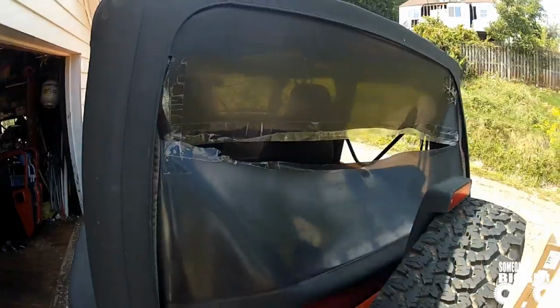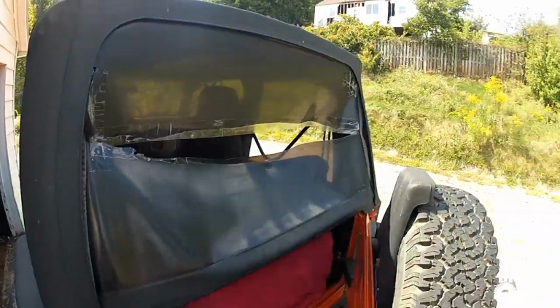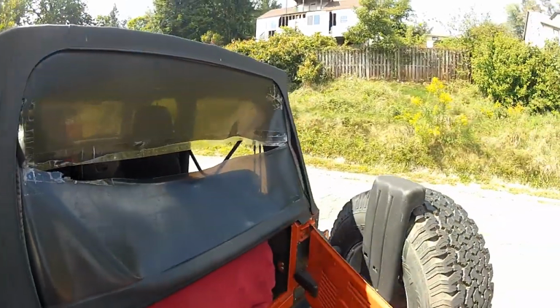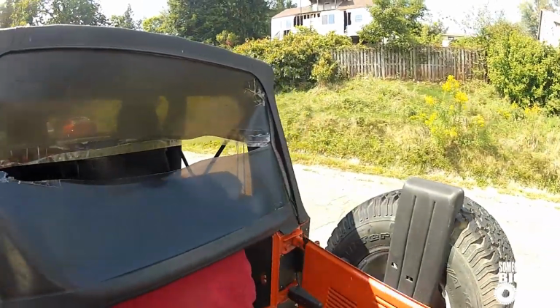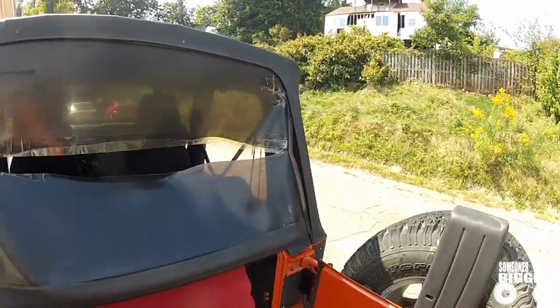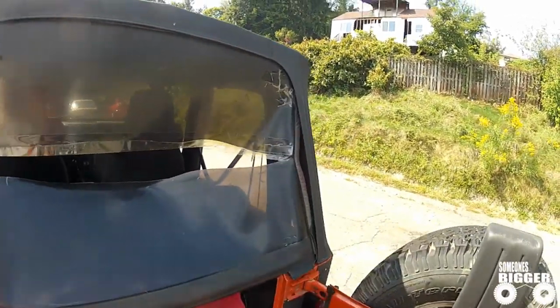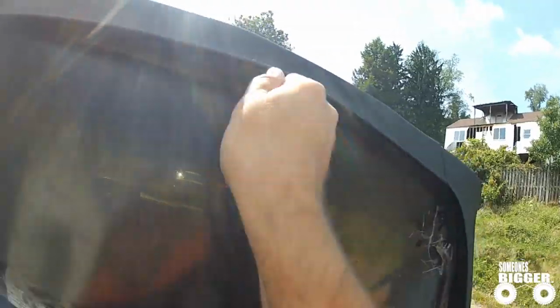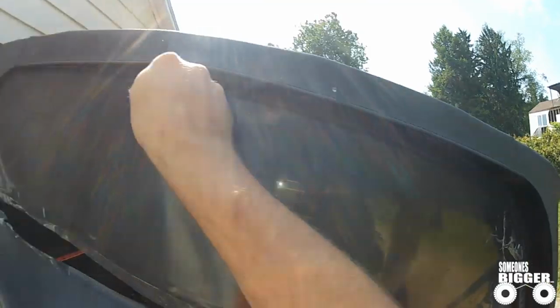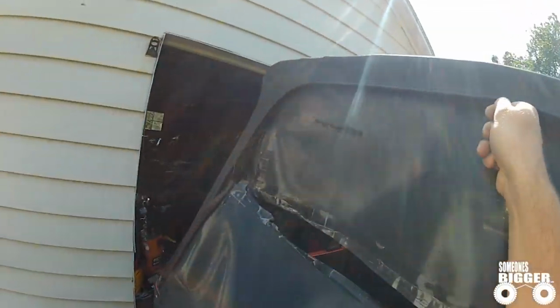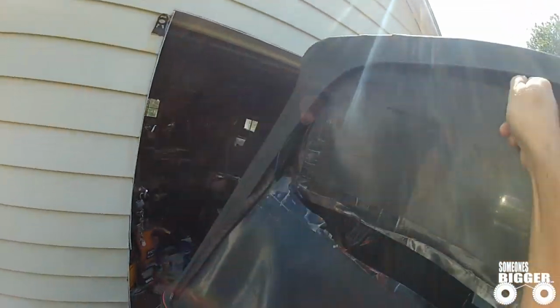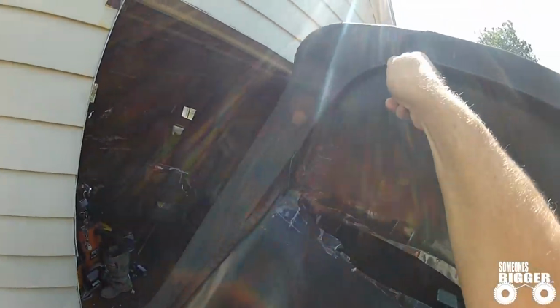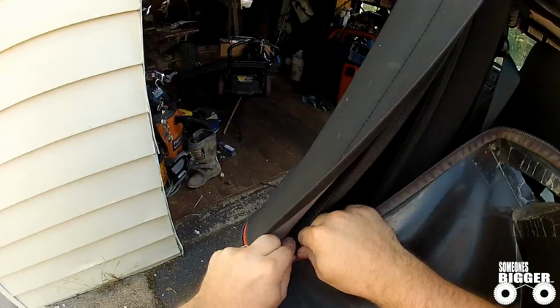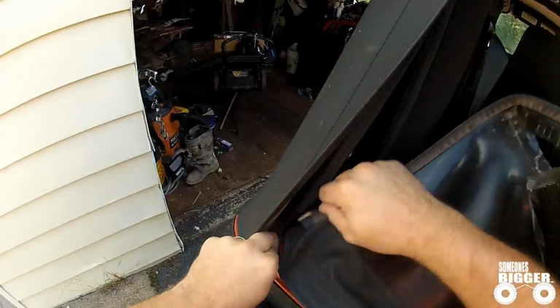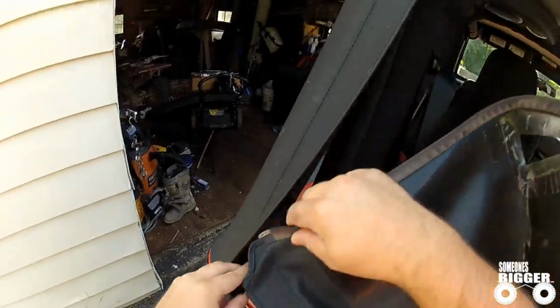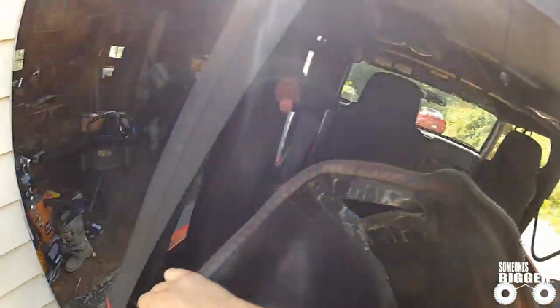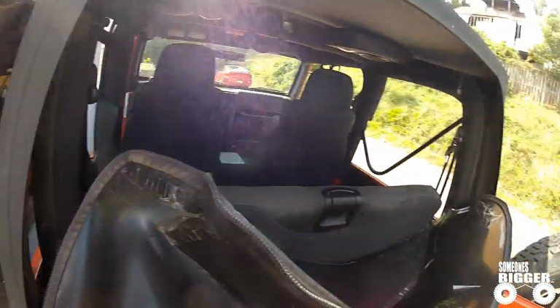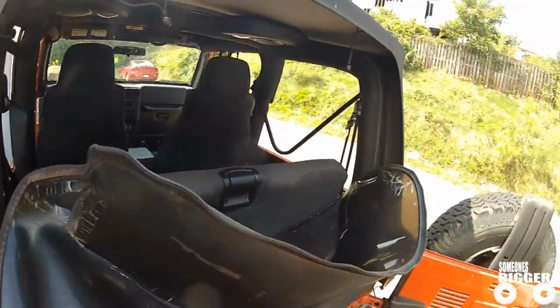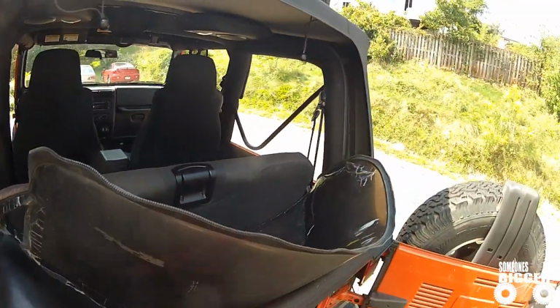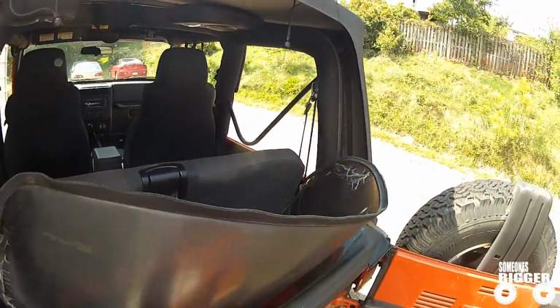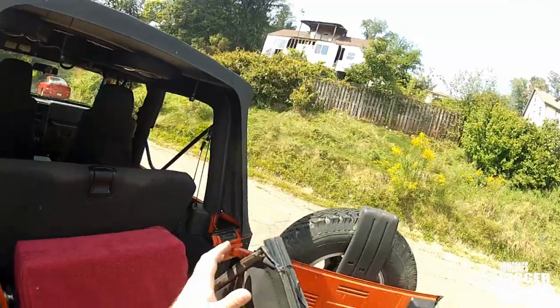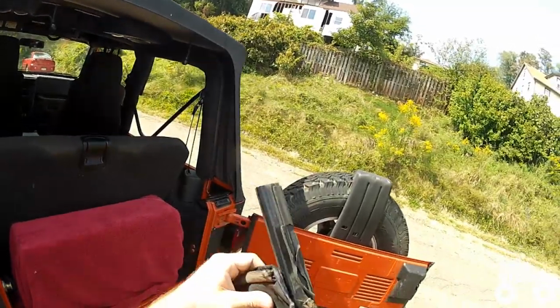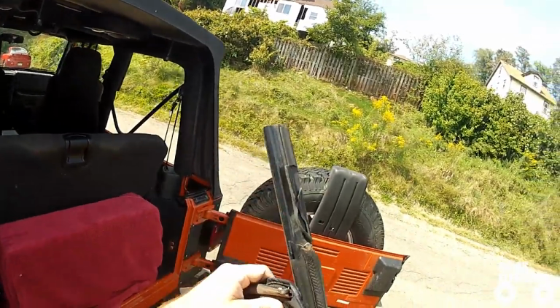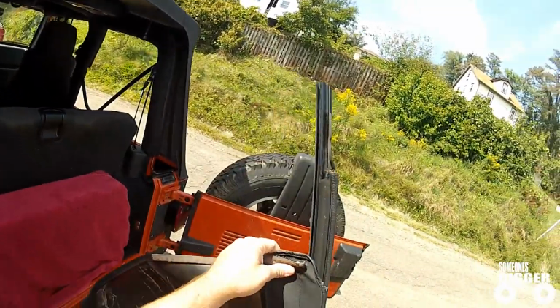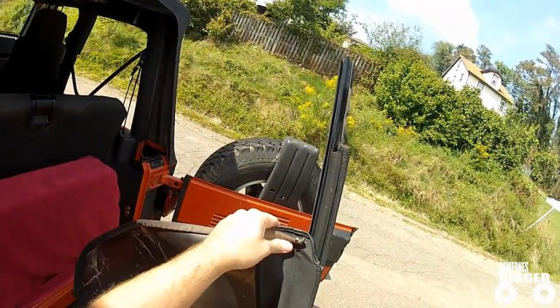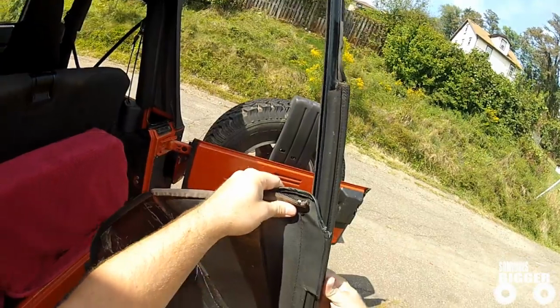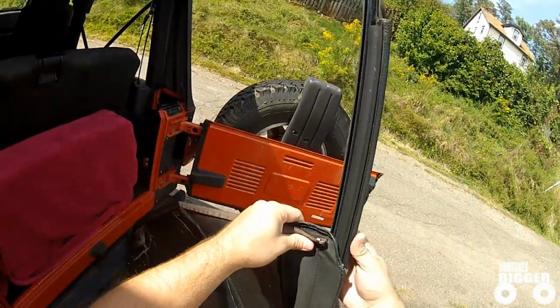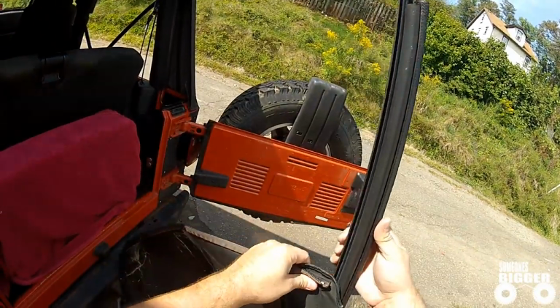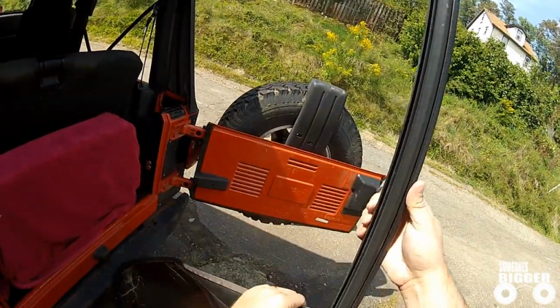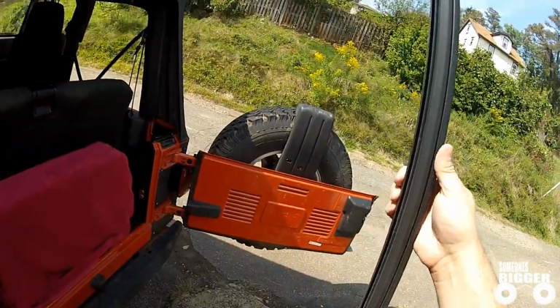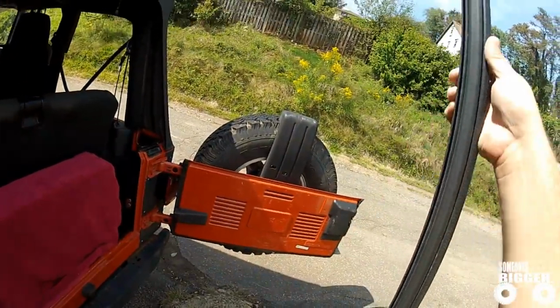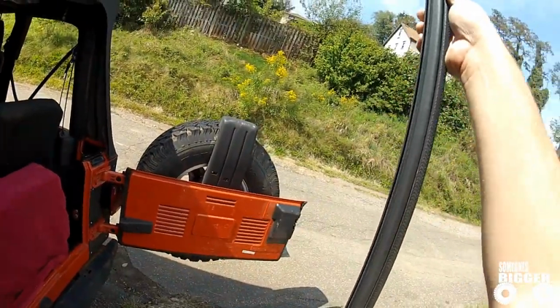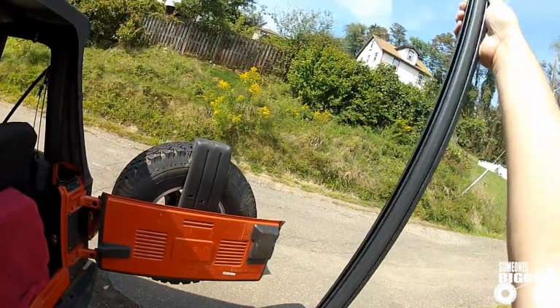Remove your rear window by opening your back door and unzipping it from right to left. Then remove the metal track from the bottom of the old window, as you will be using this on your new window.